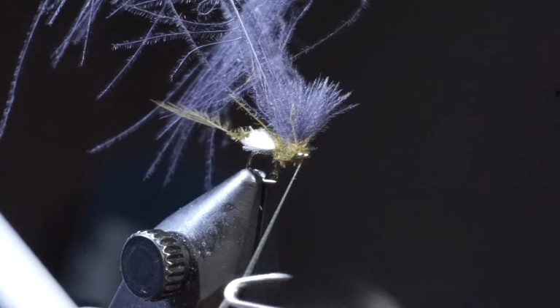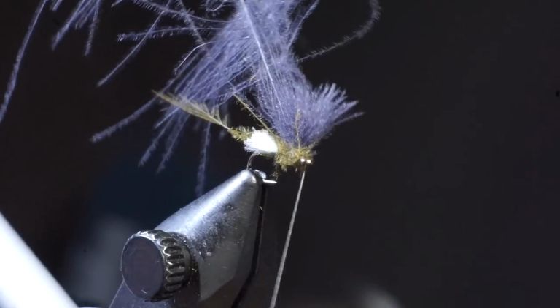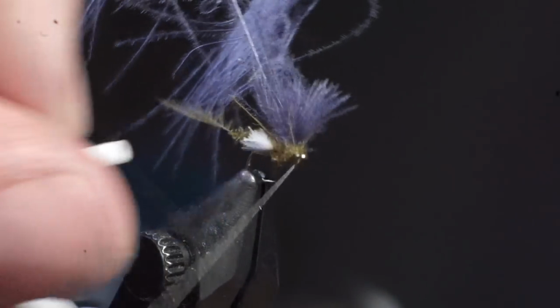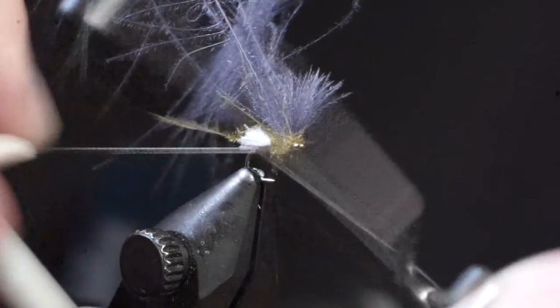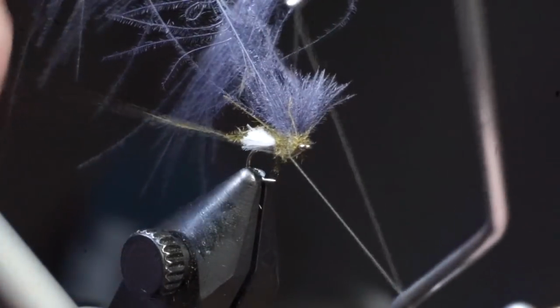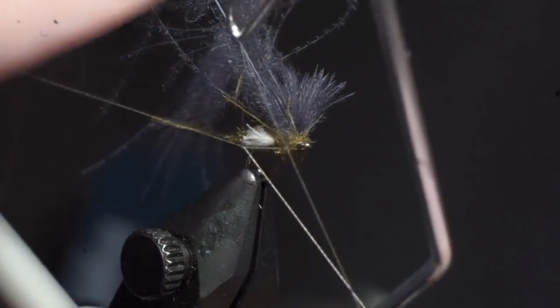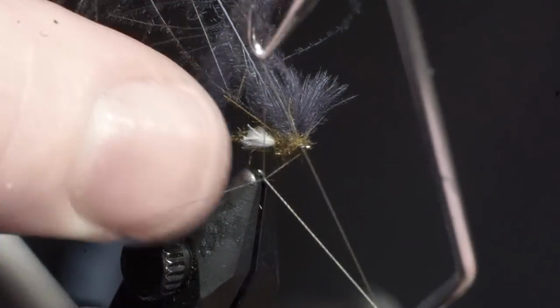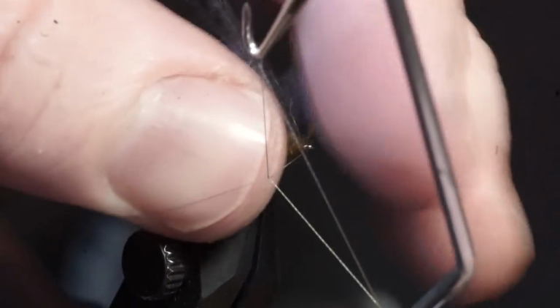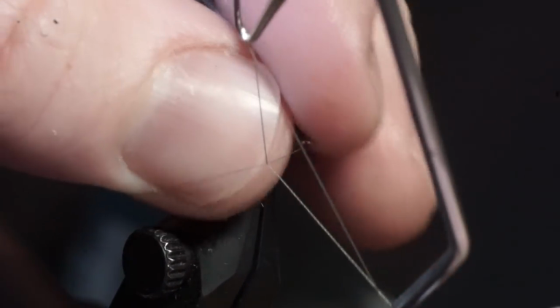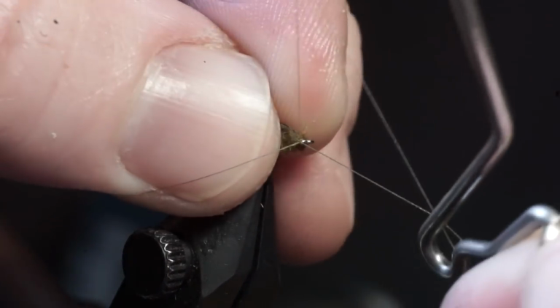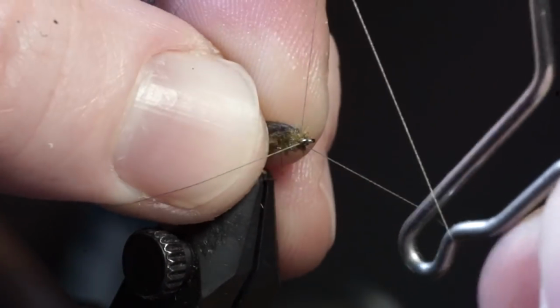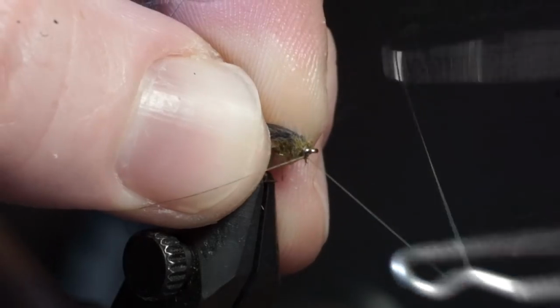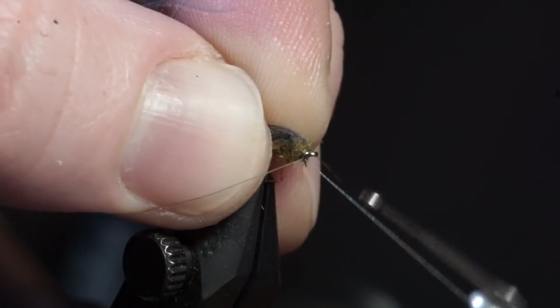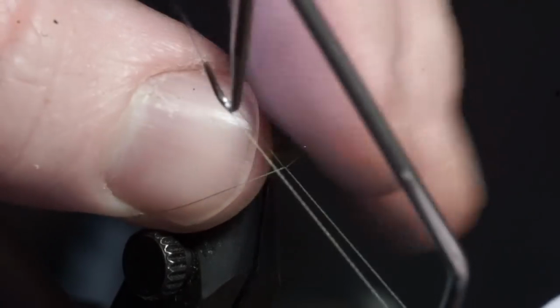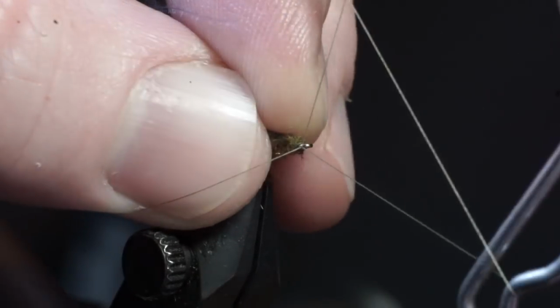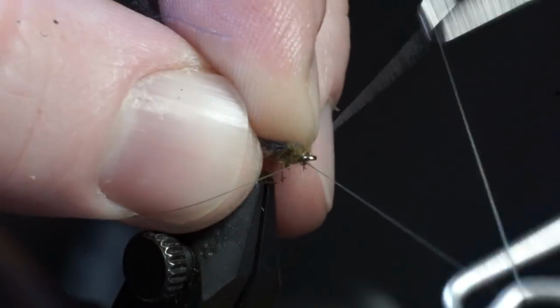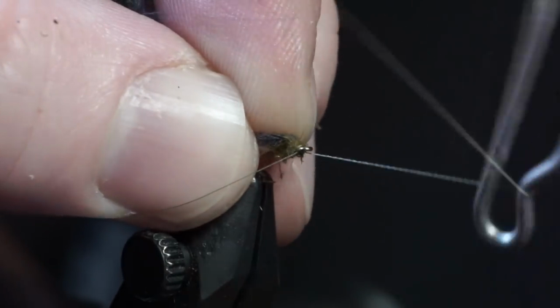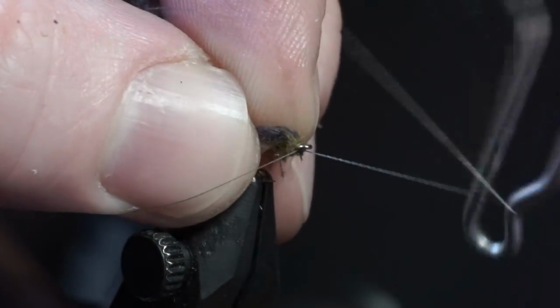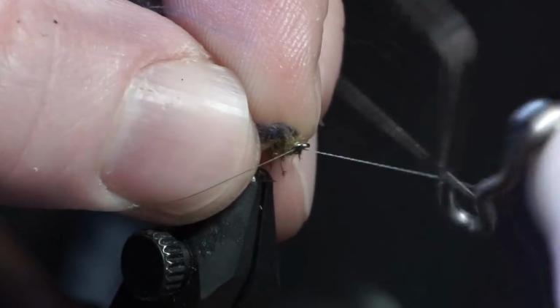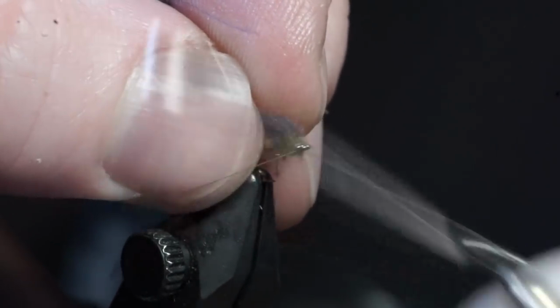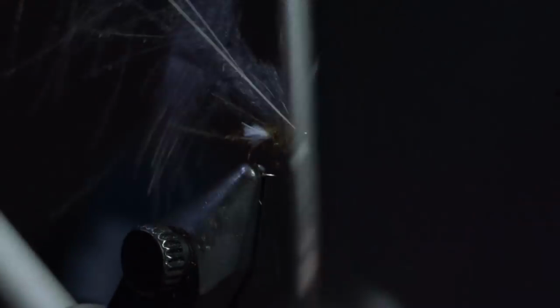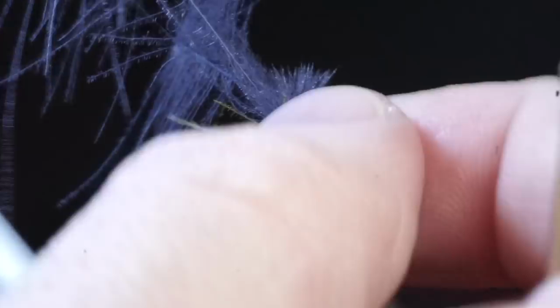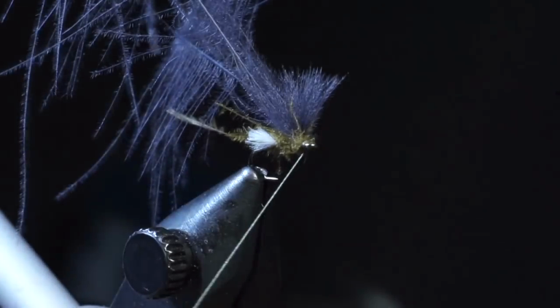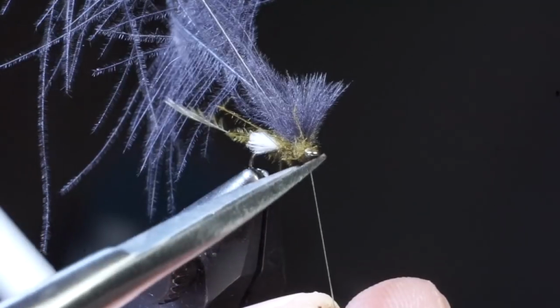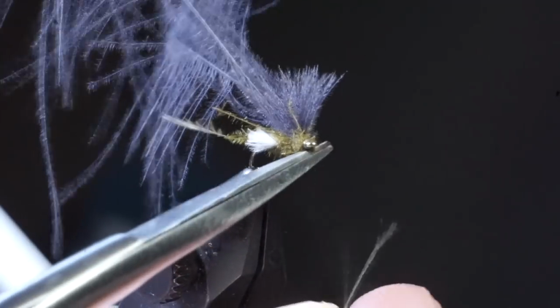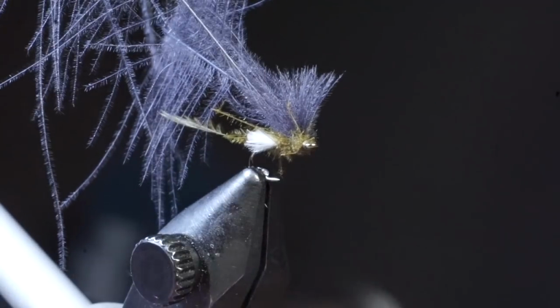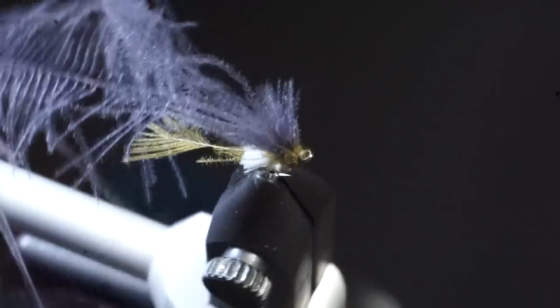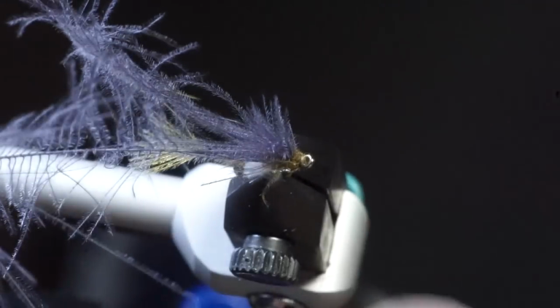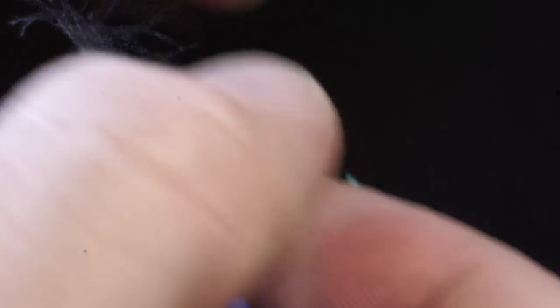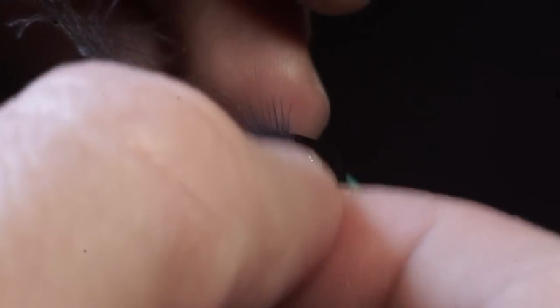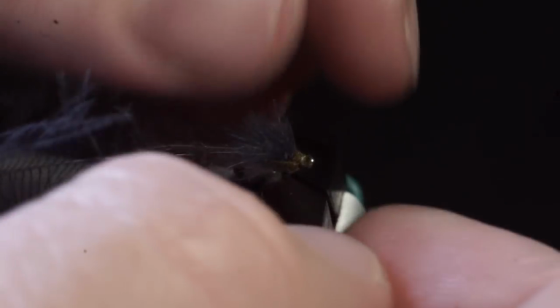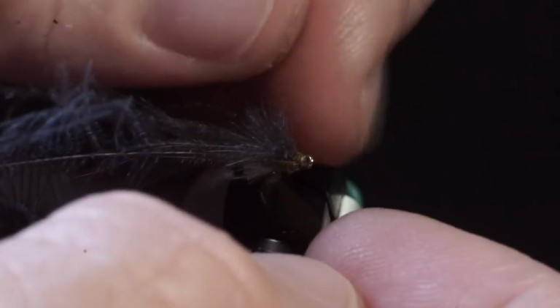I didn't show cementing the thread before a whip finish, but I would definitely advise doing that. After whip finishing your fly and trimming off the thread, you can separate the wings a bit.